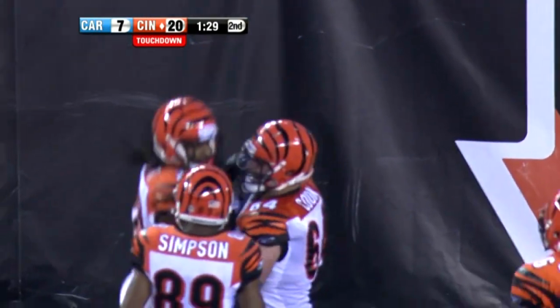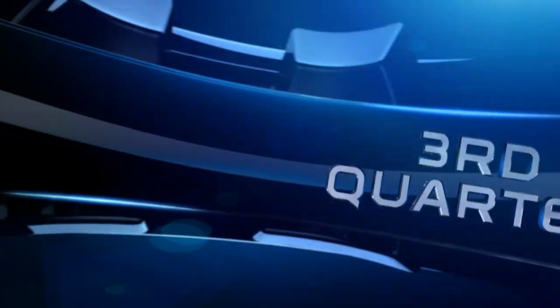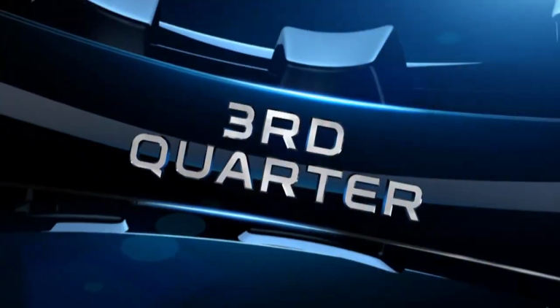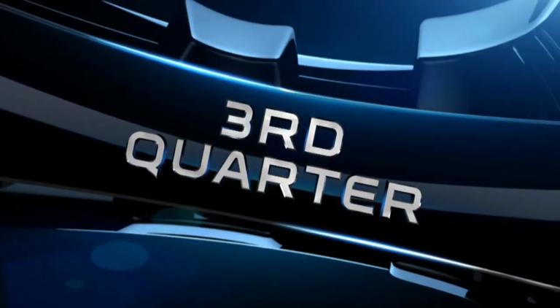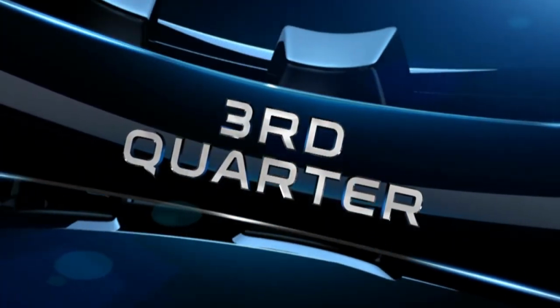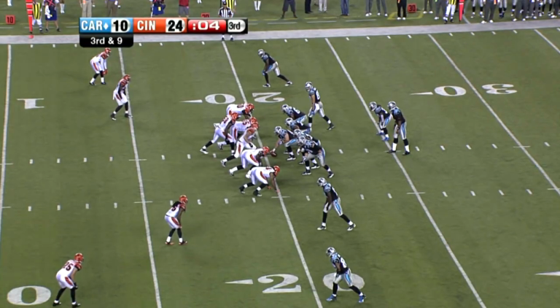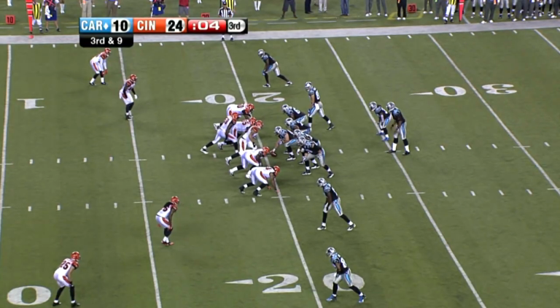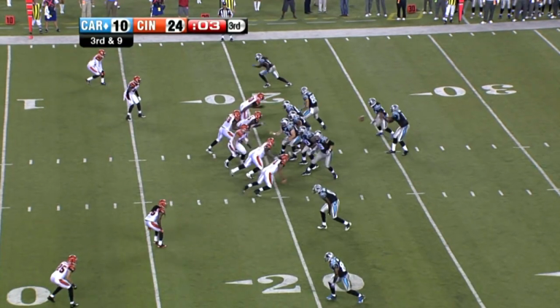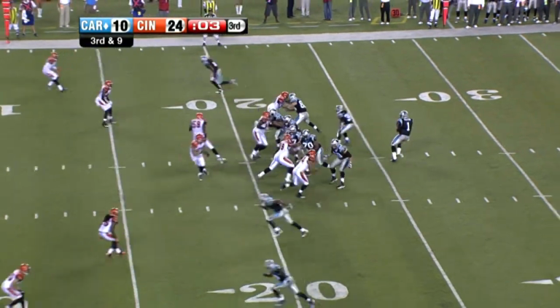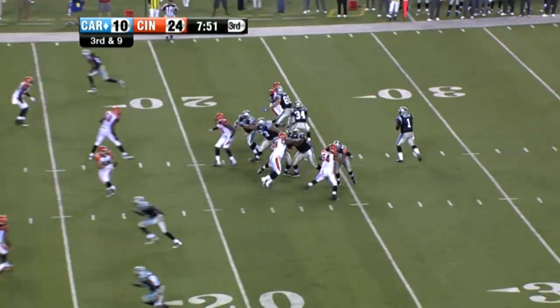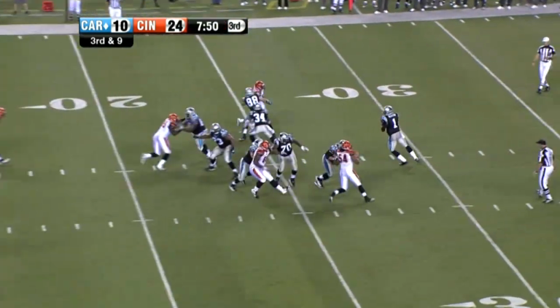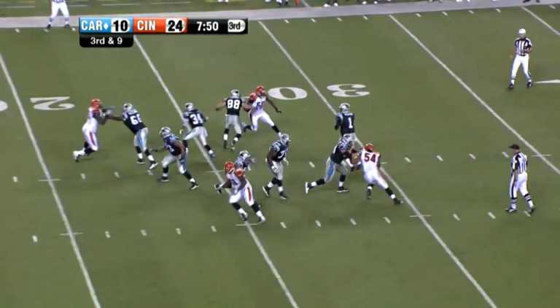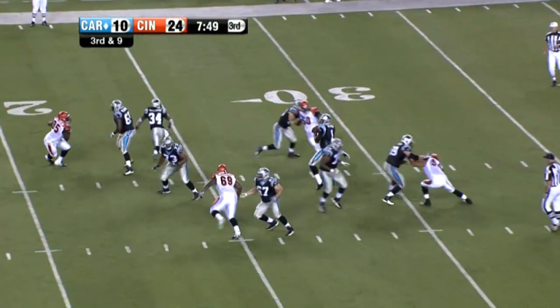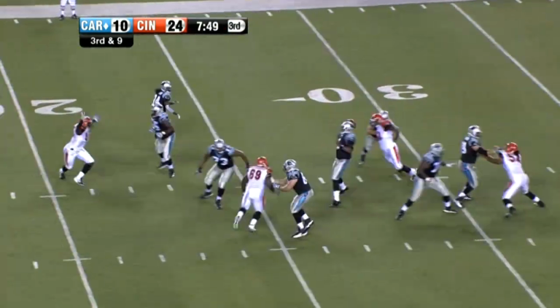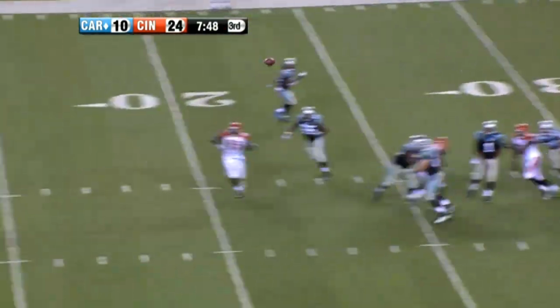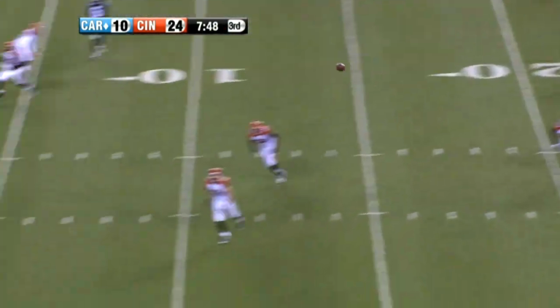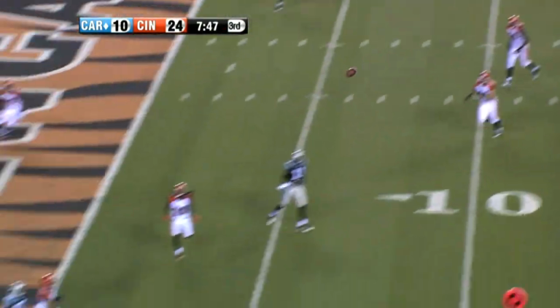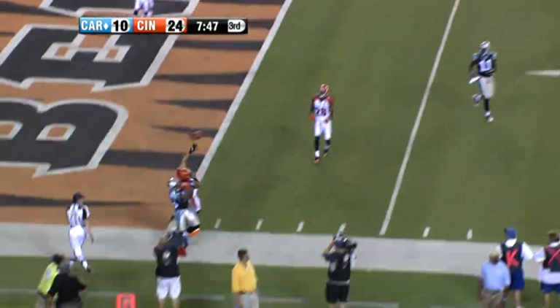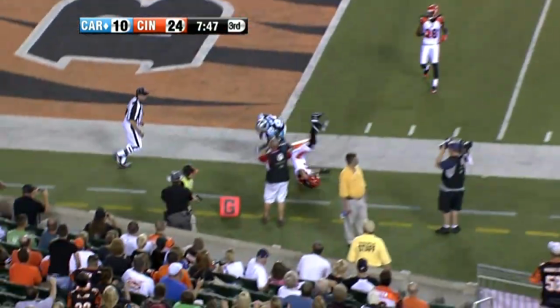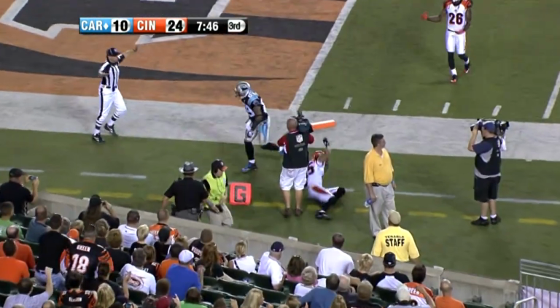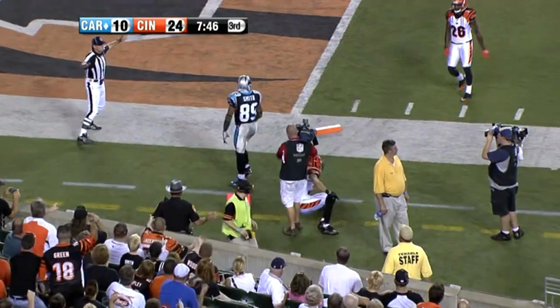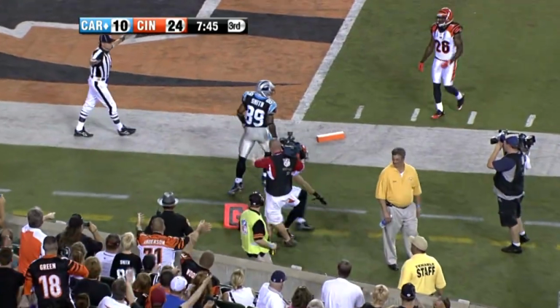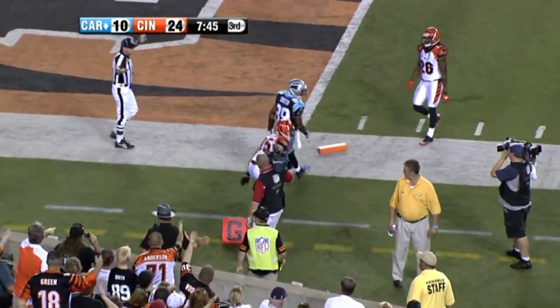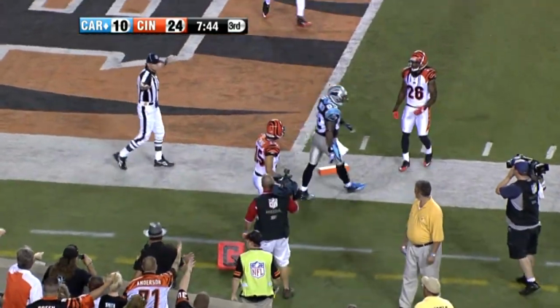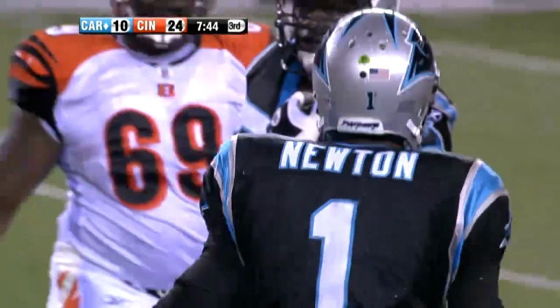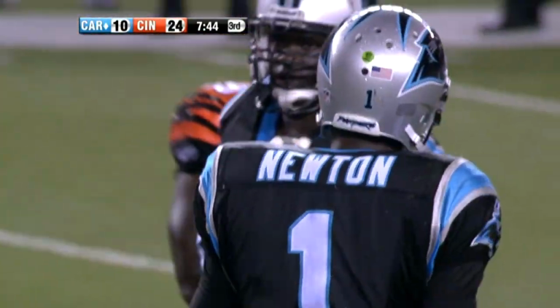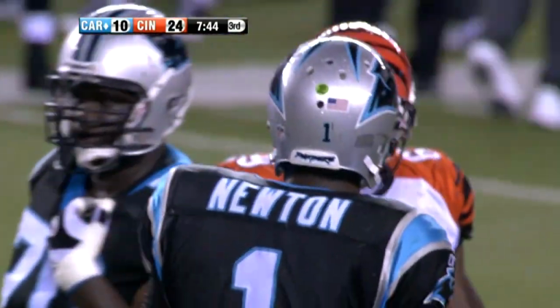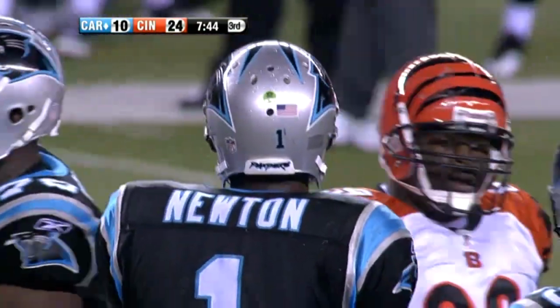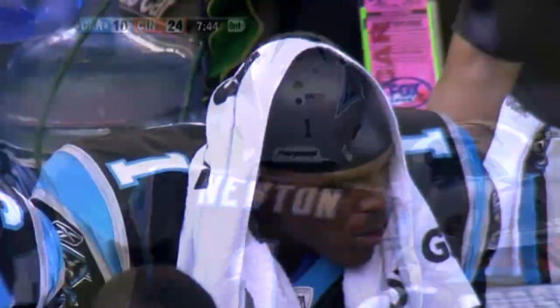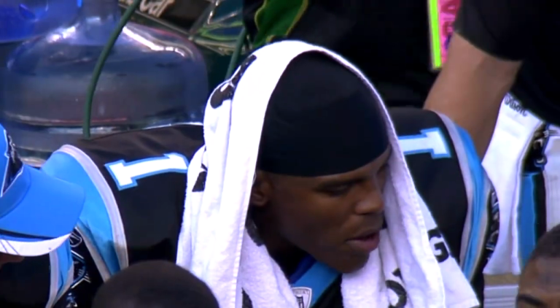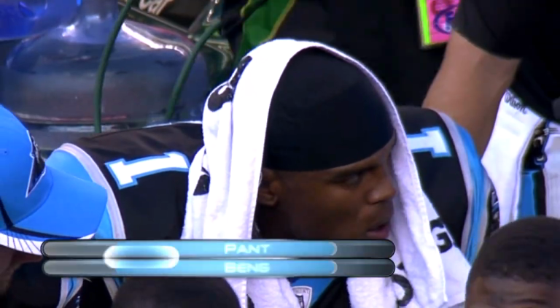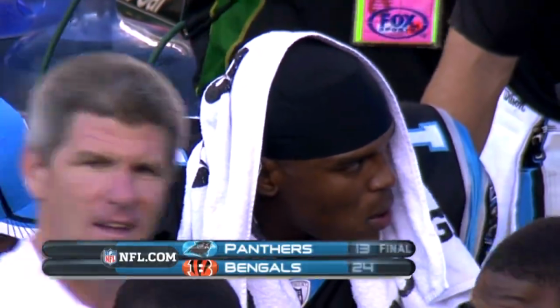24 to seven going into the half. Third quarter, Panthers first possession, eighth play of the drive, third and four. Newton overthrows Steve Smith. Panthers would settle for a field goal. Newton finished six for 19, 75 yards. 24 to 13, Bengals was the final.